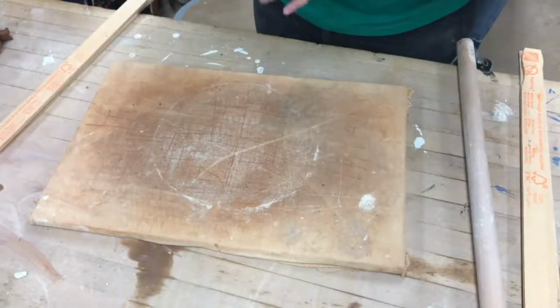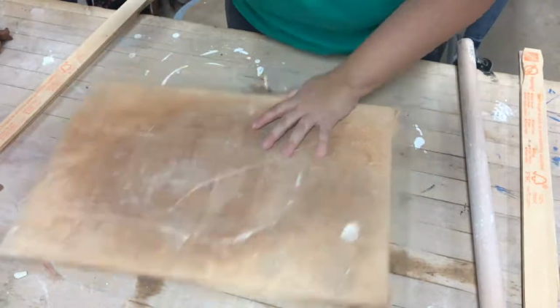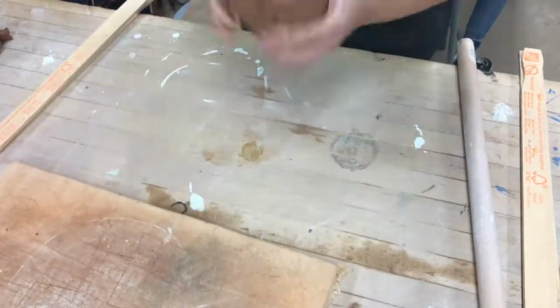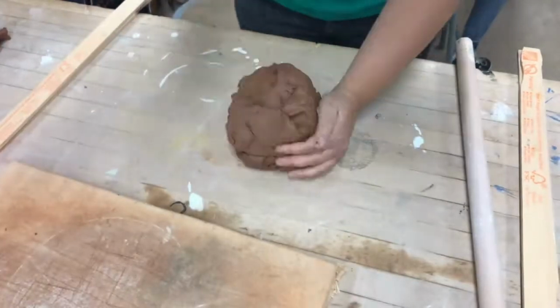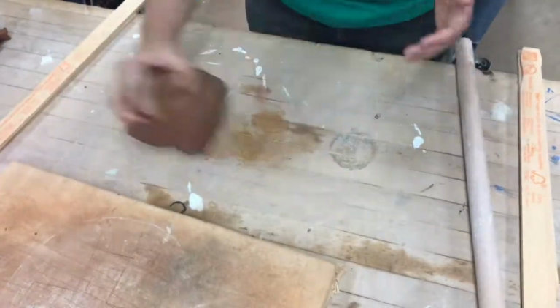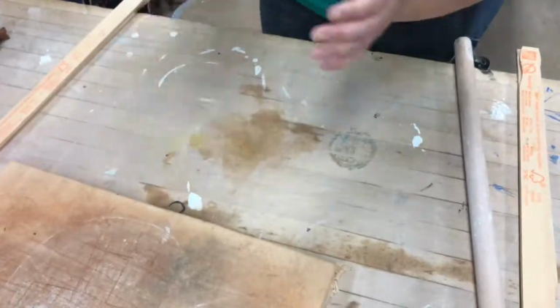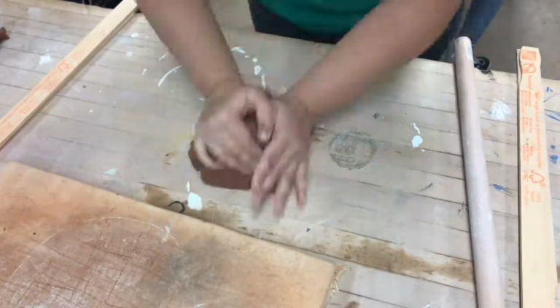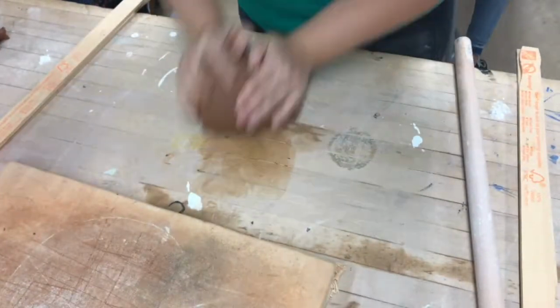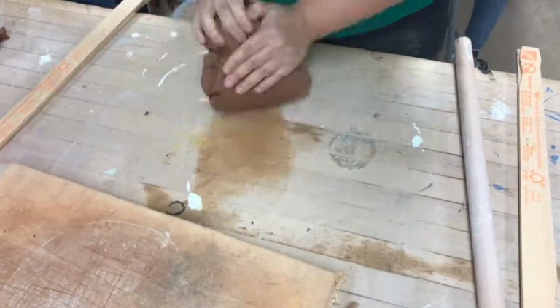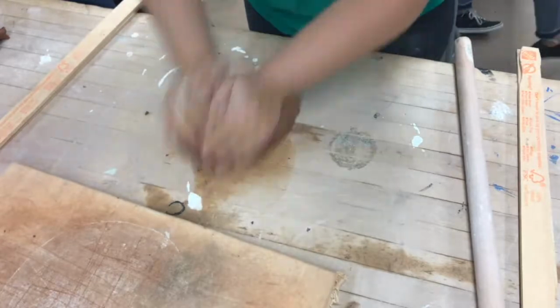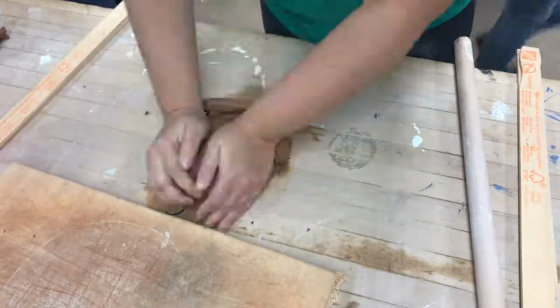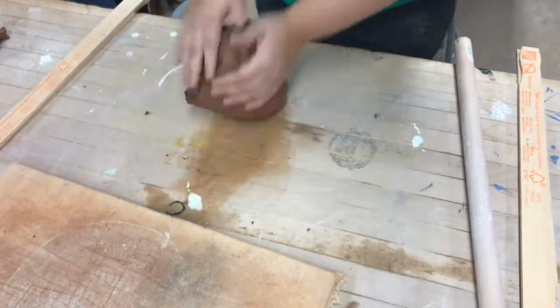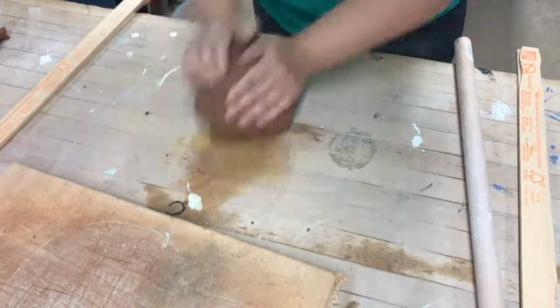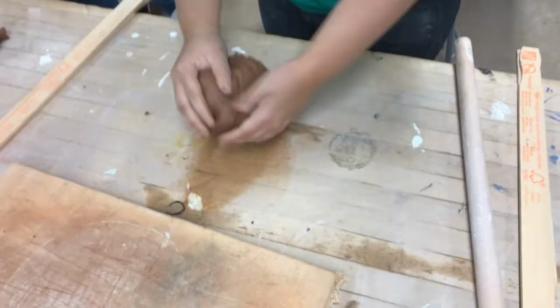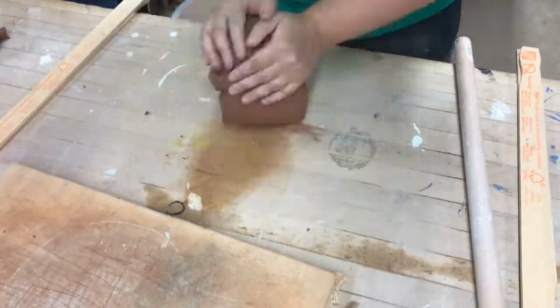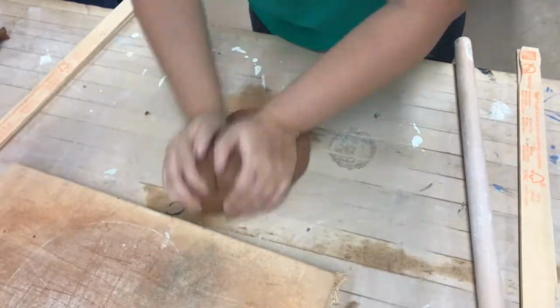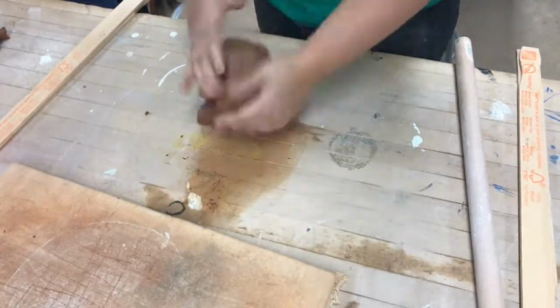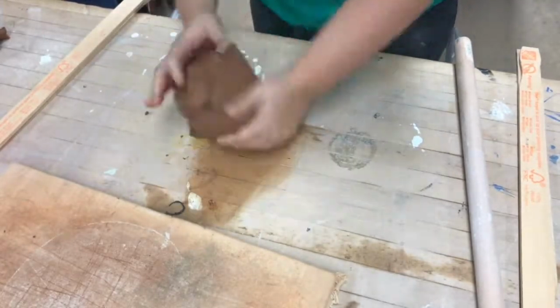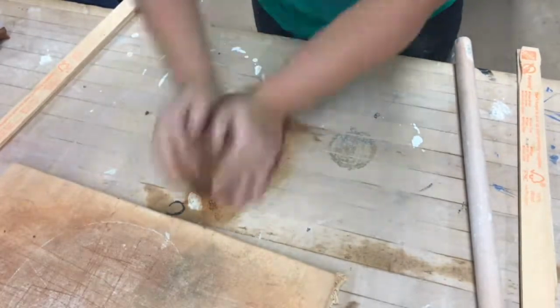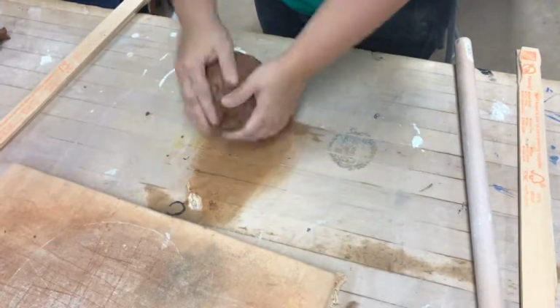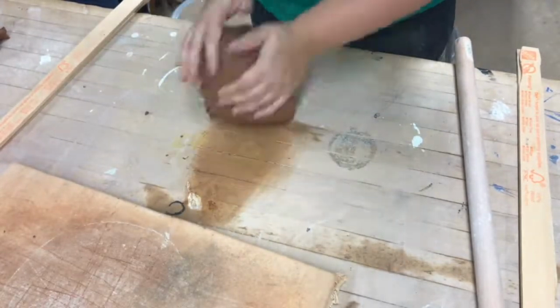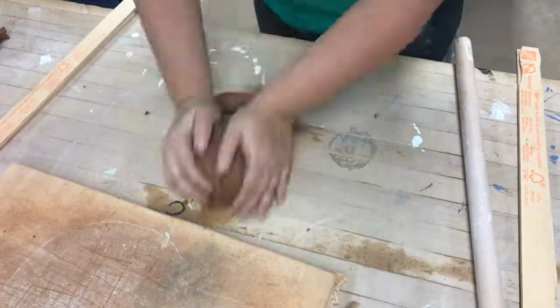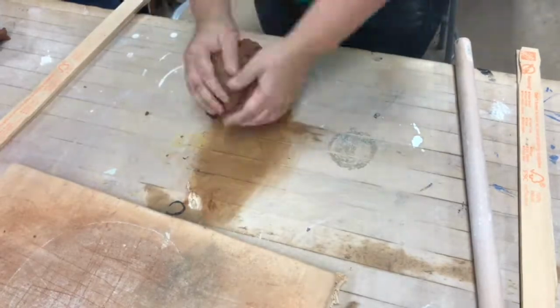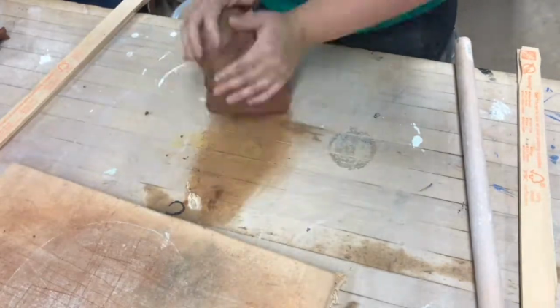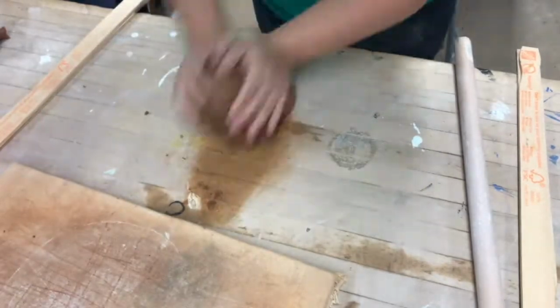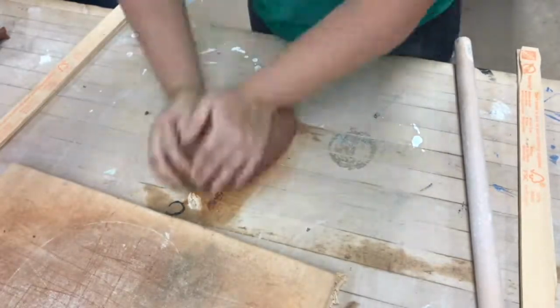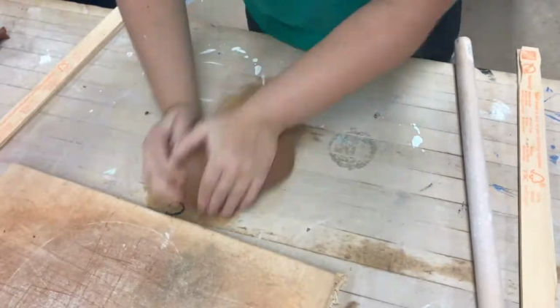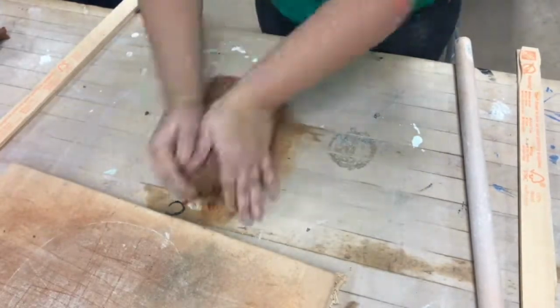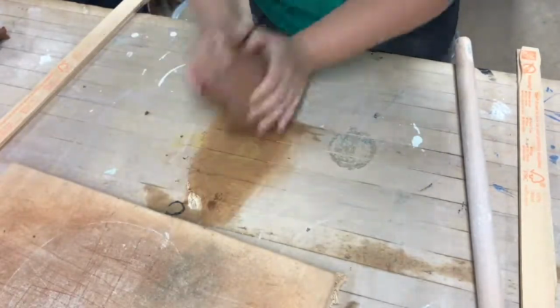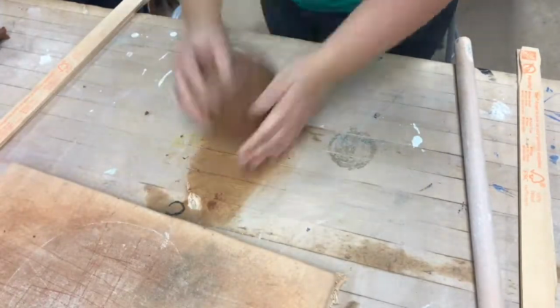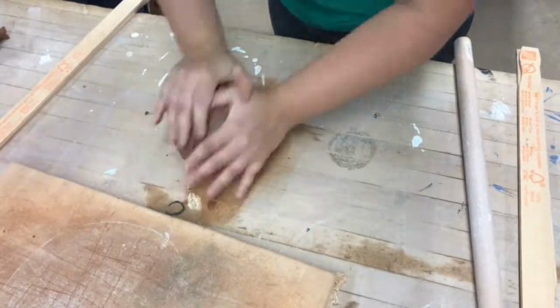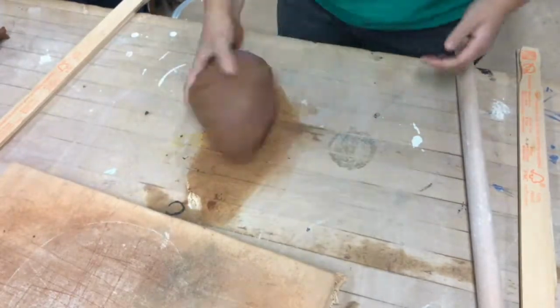For this tutorial I'm going to be showing you how to roll out a slab of clay for your project. The first thing you're going to want to do is grab four to five pounds of clay and wedge it. You want to start off with a ball of clay.